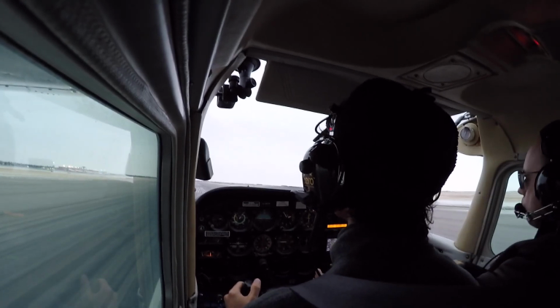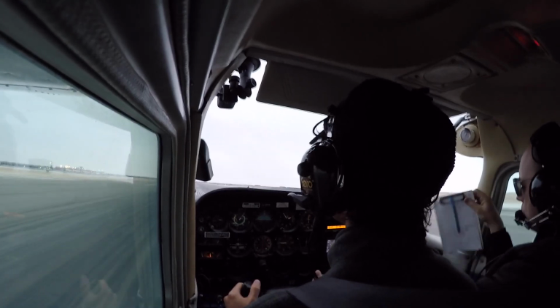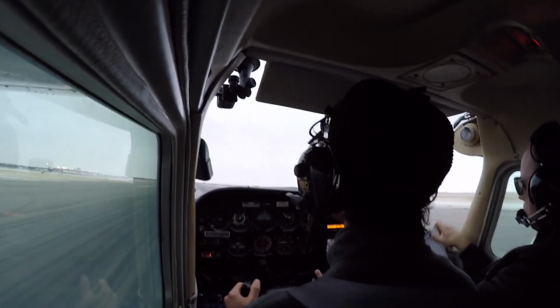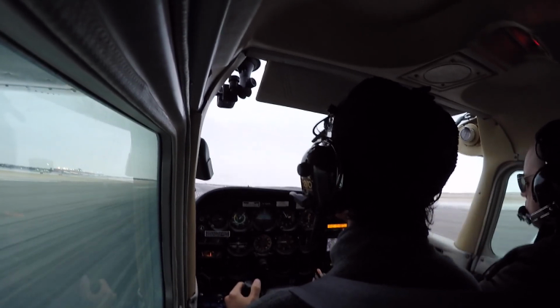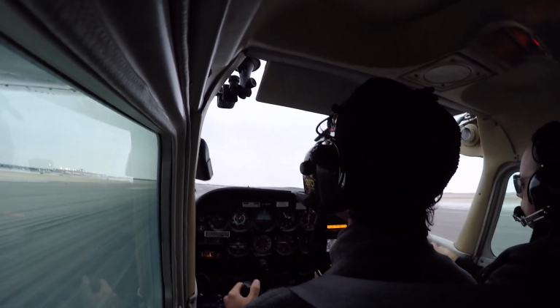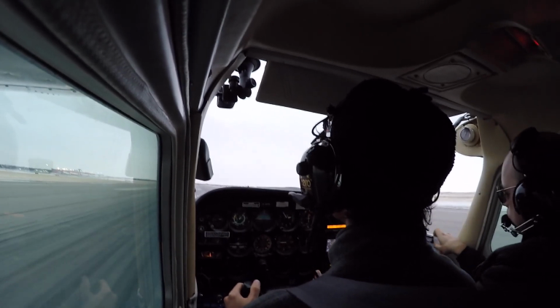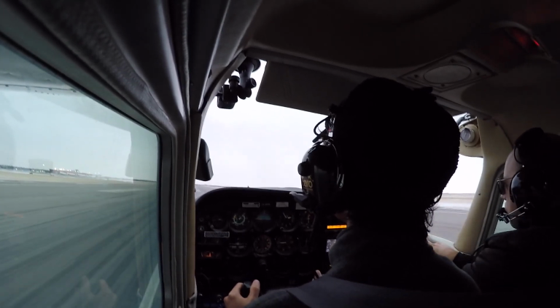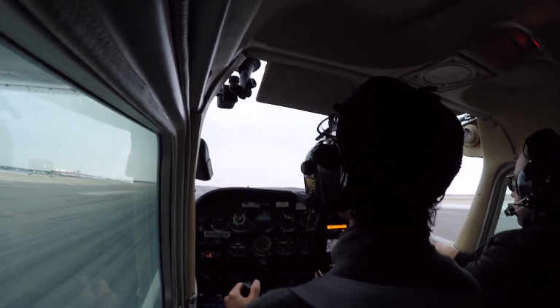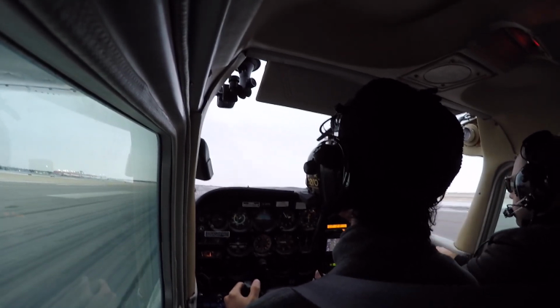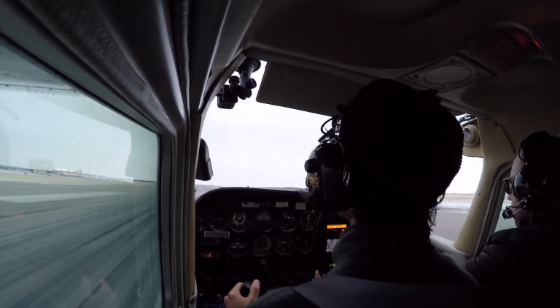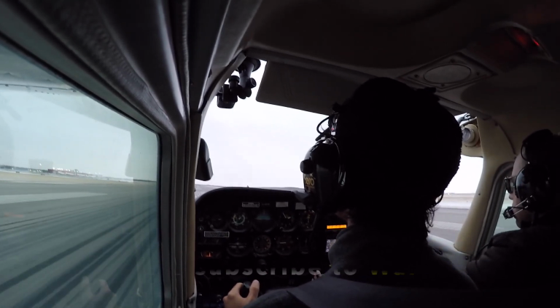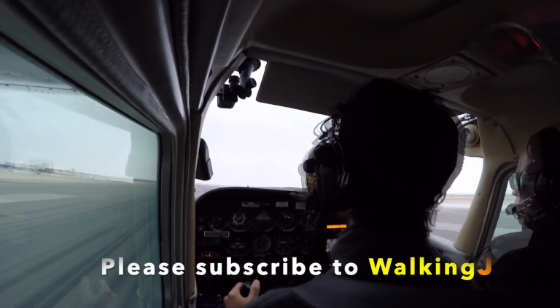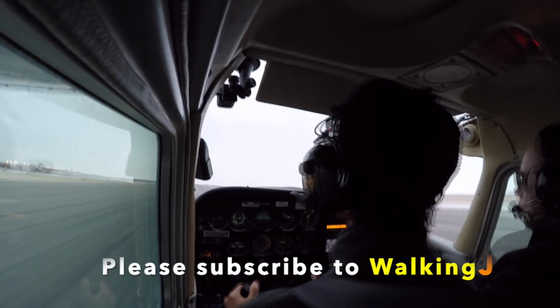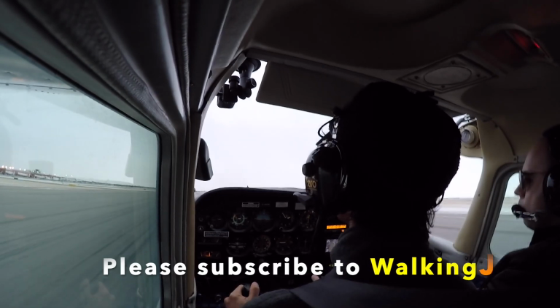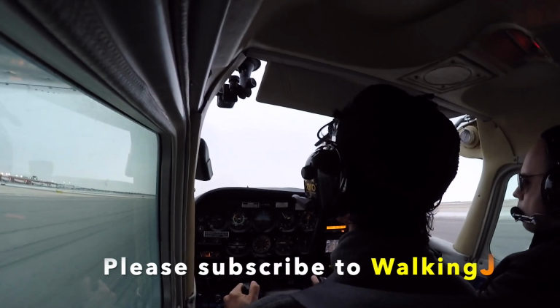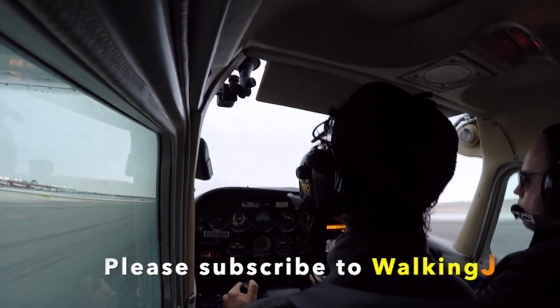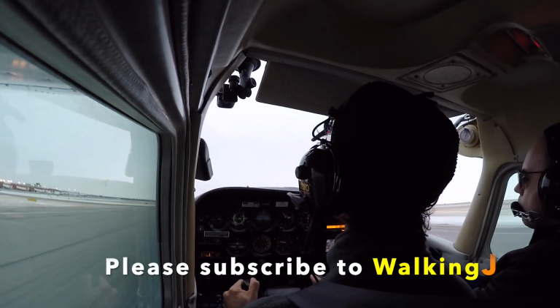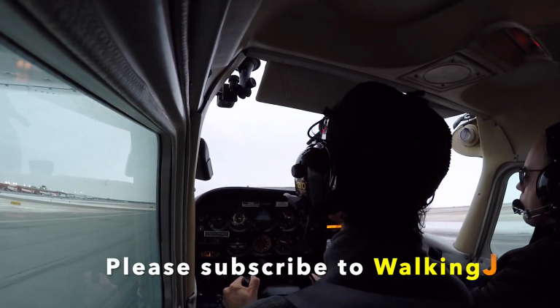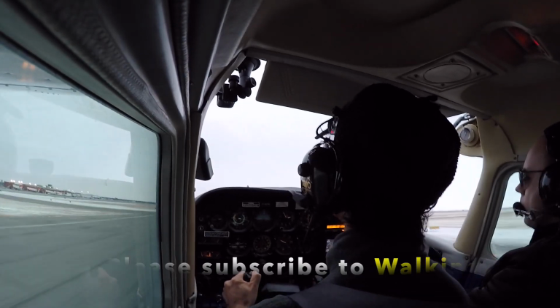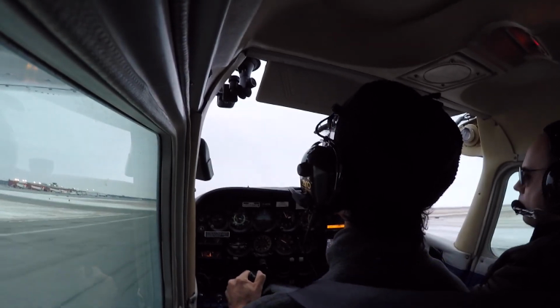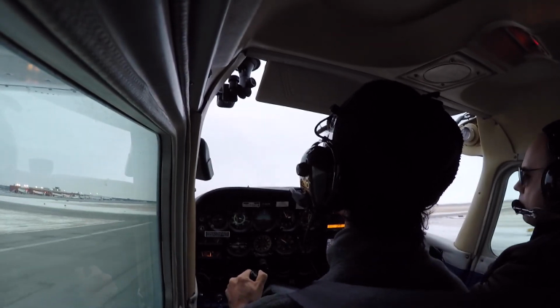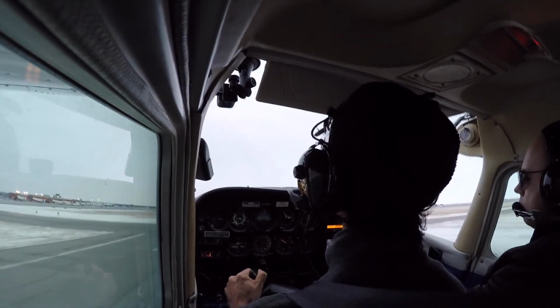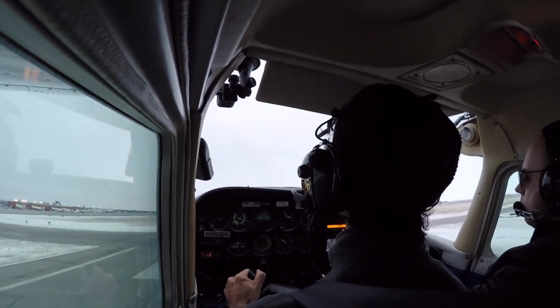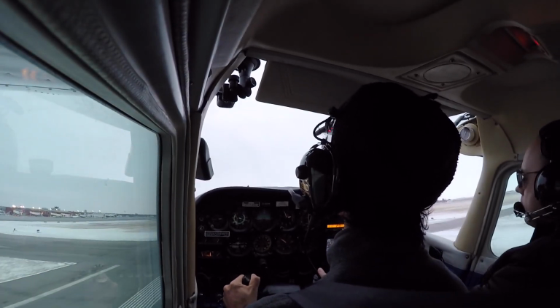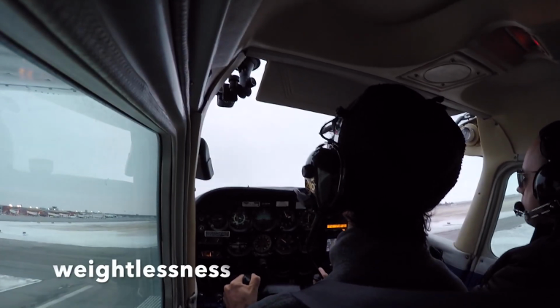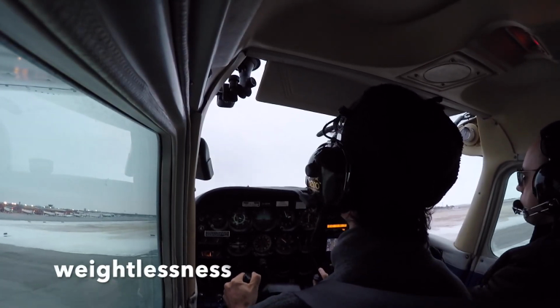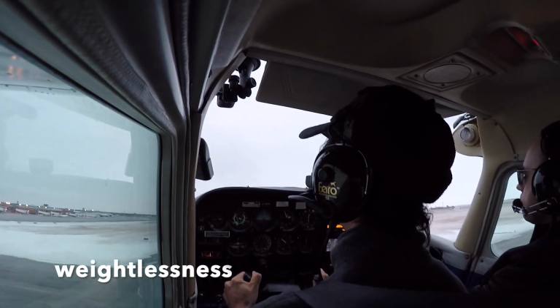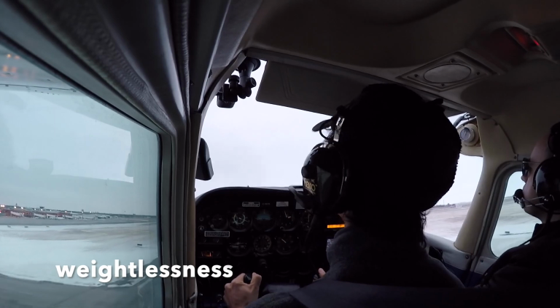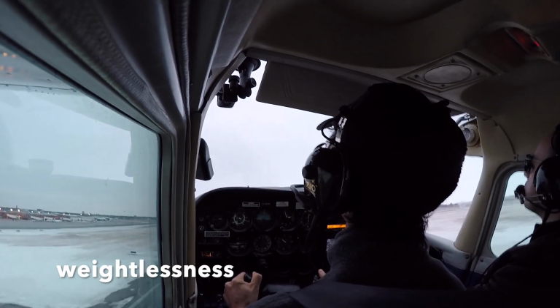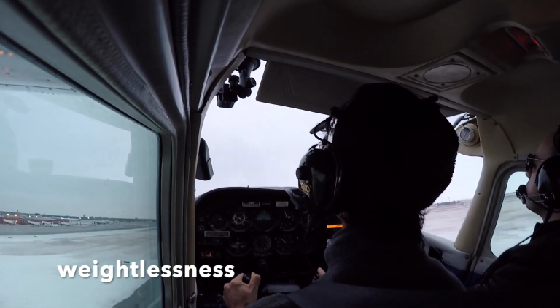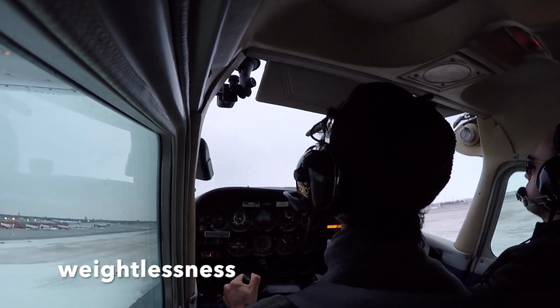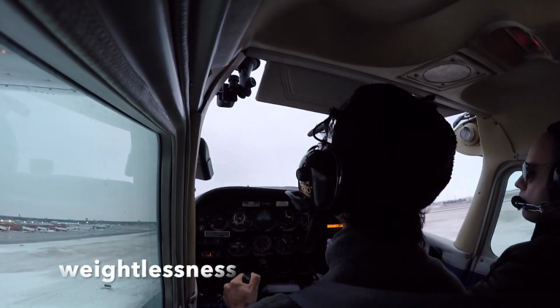Good day to all of my subscribers, this is your captain Jay speaking. And today I'm going to share with you my experience of weightlessness during the engine failure while taking off.